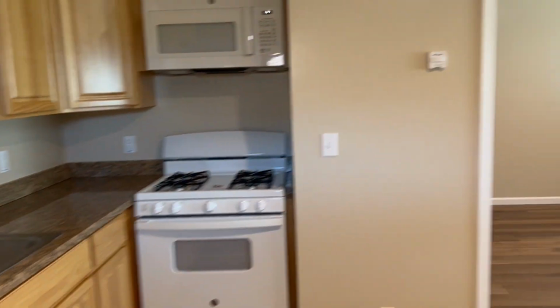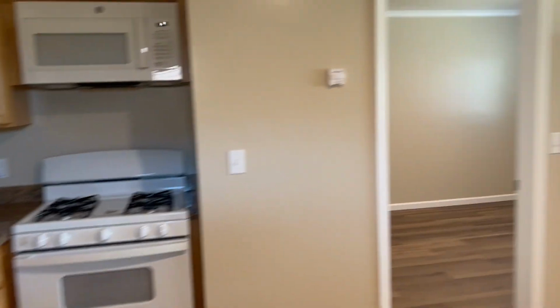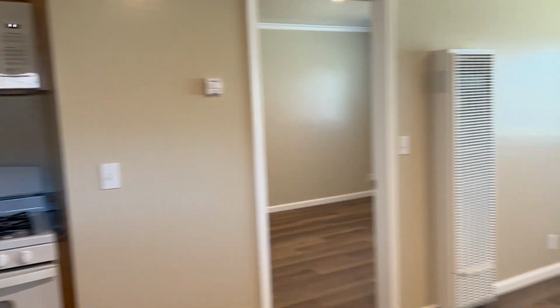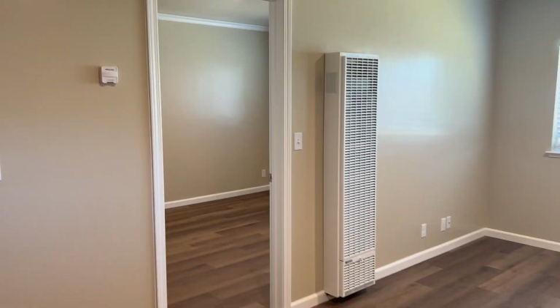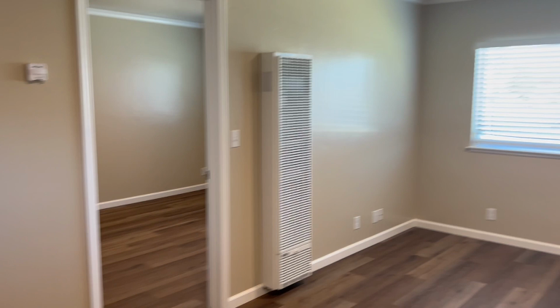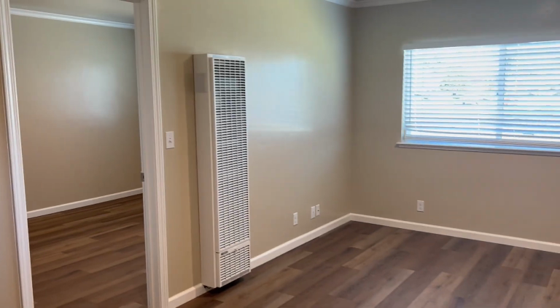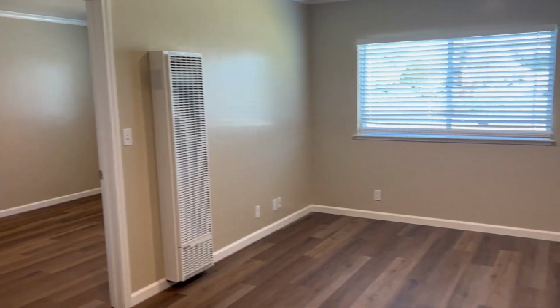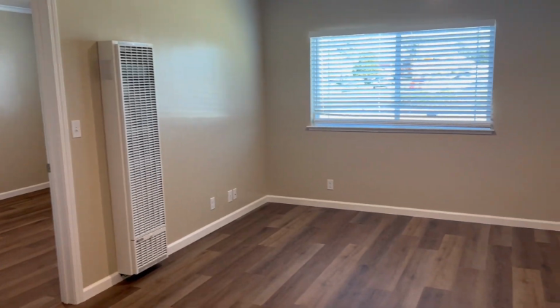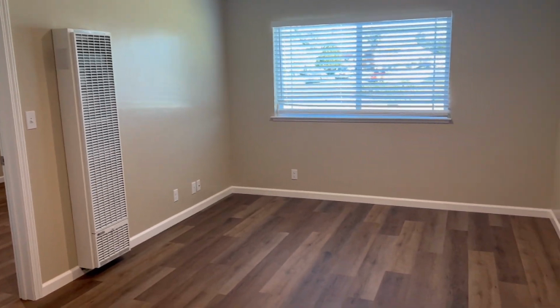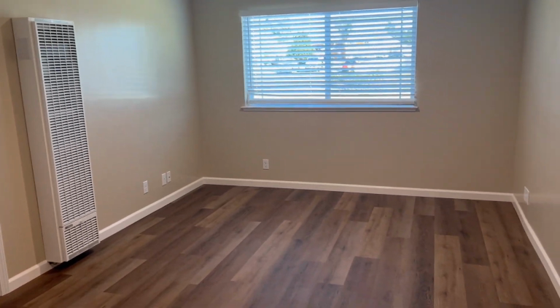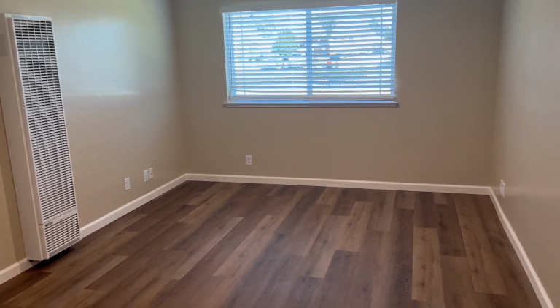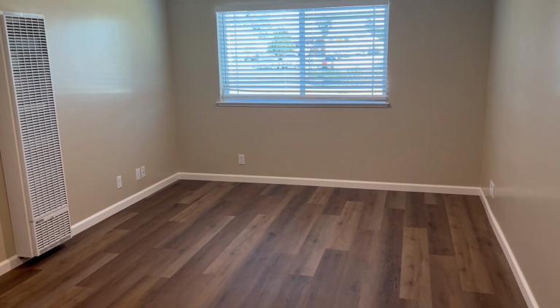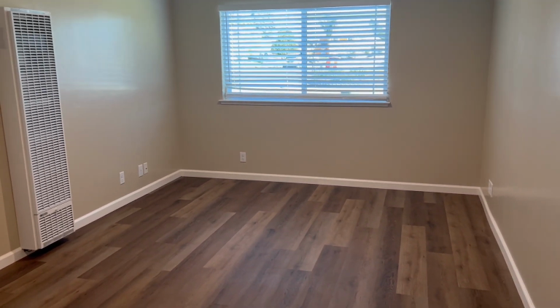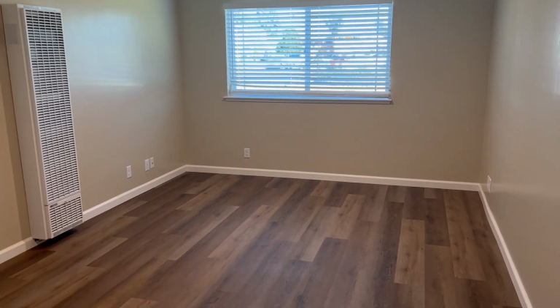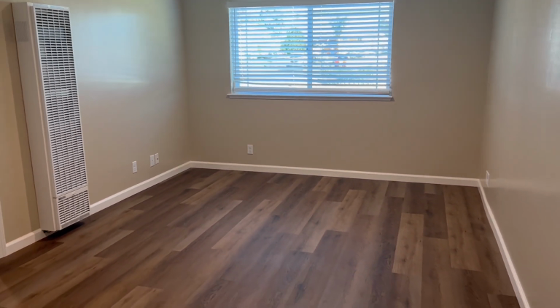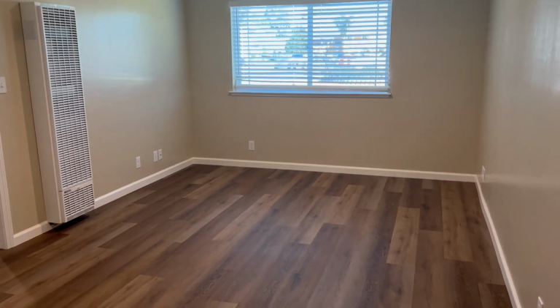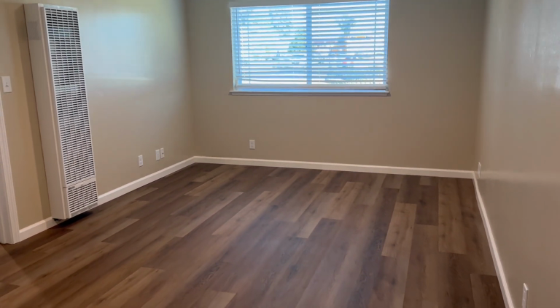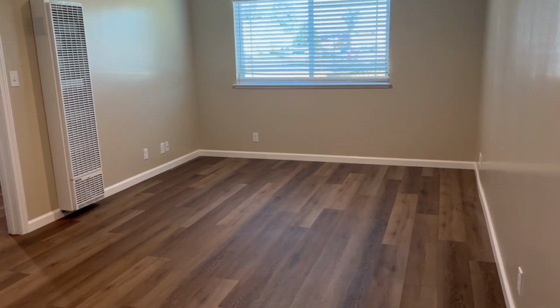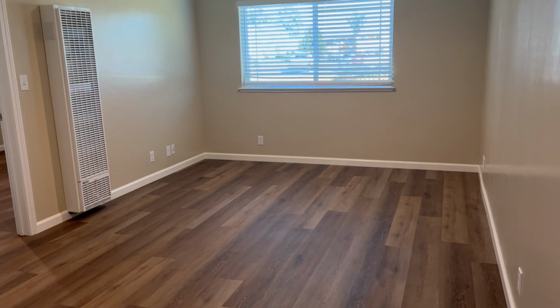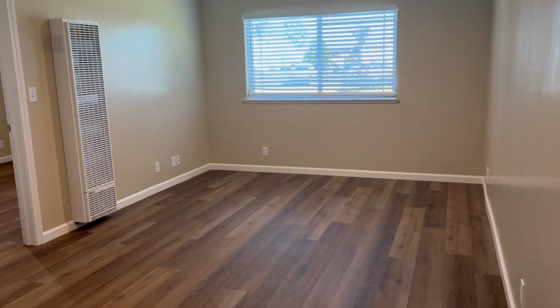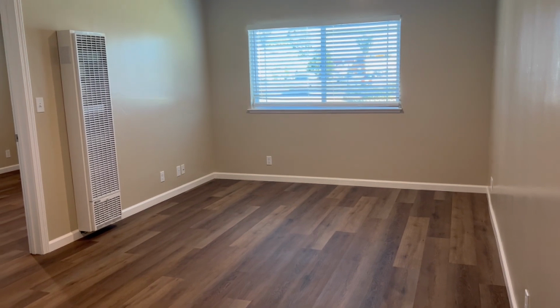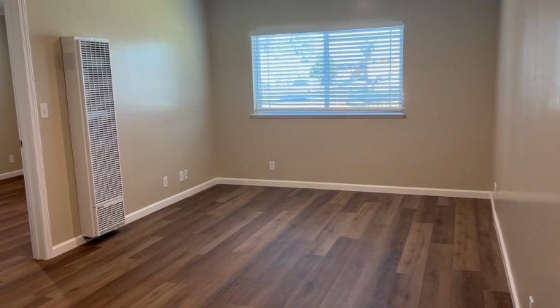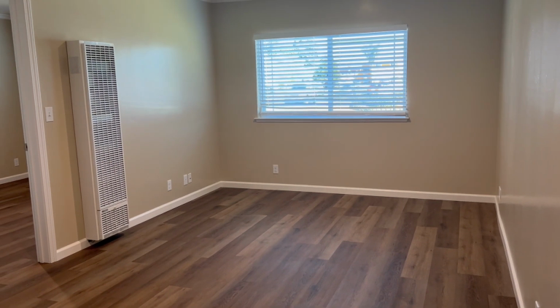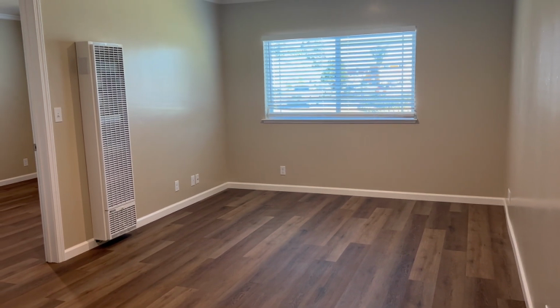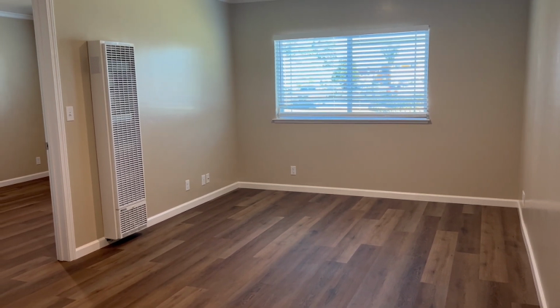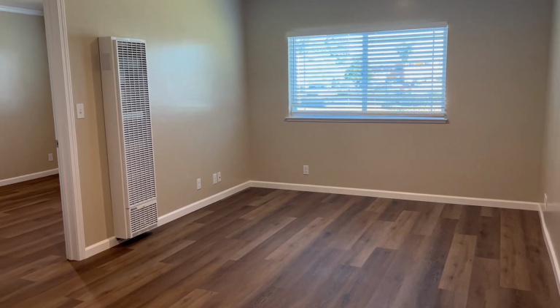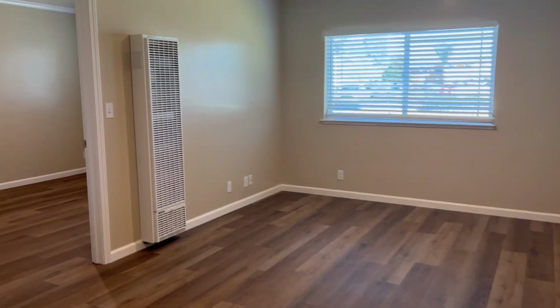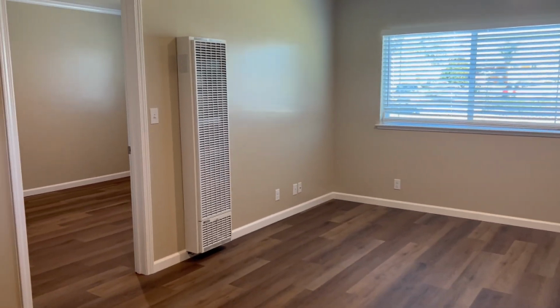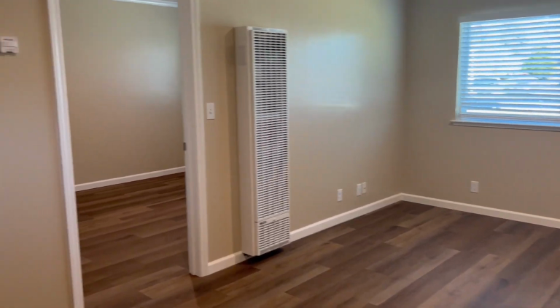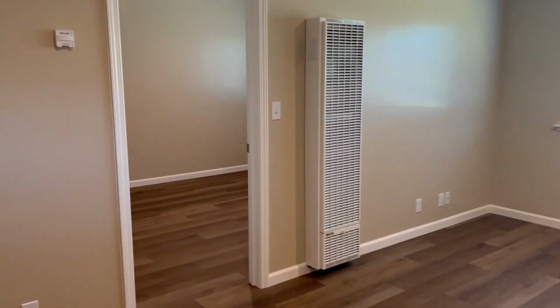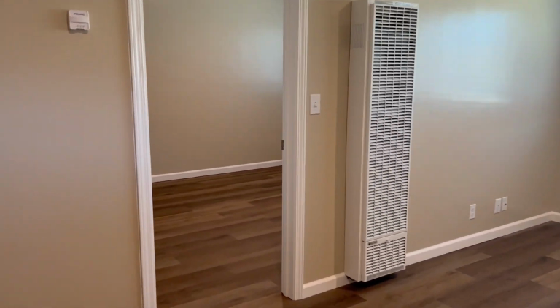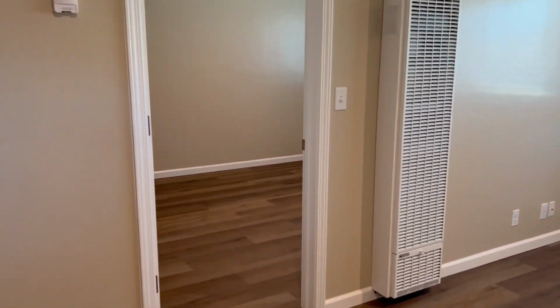As you turn around you can see the rest of the unit. This is the living room area here. You've got a wall heater and newer faux wood blinds.